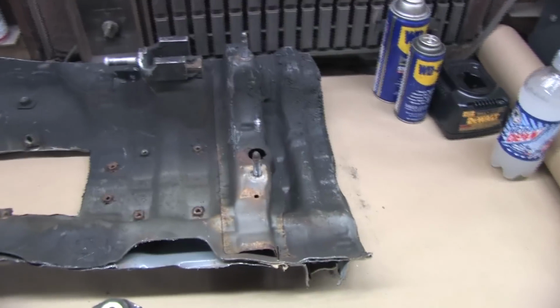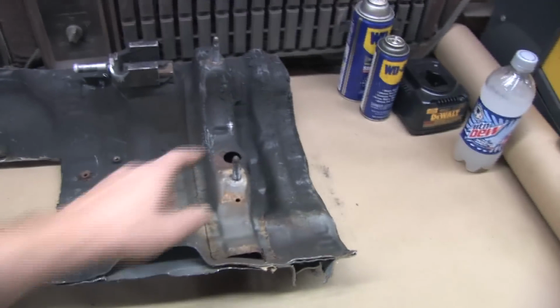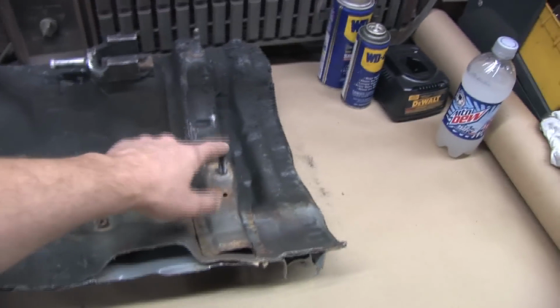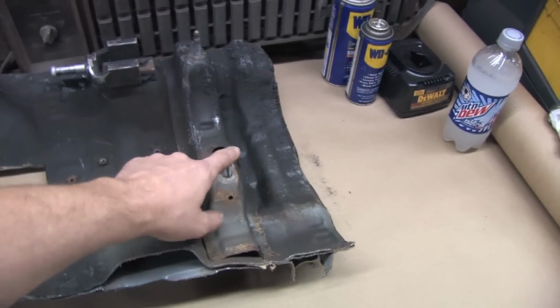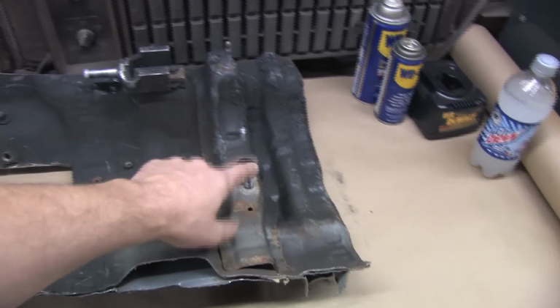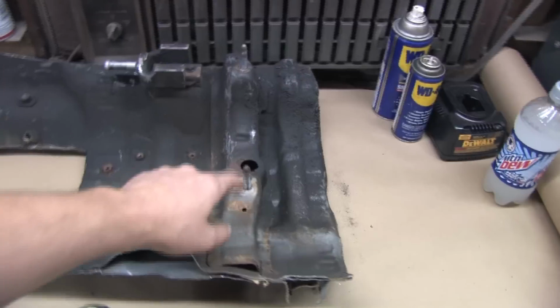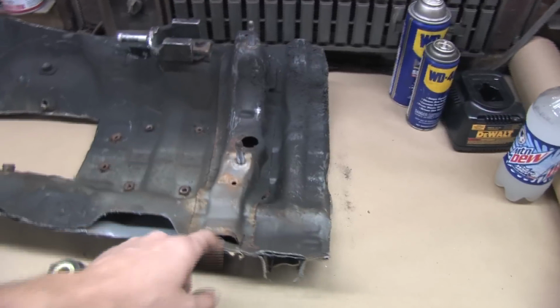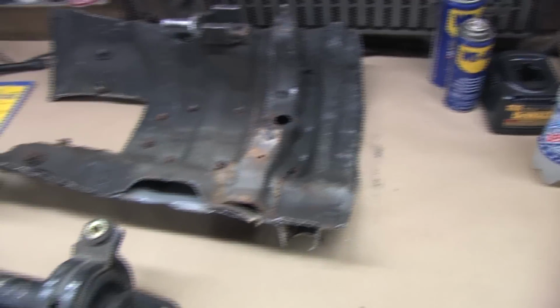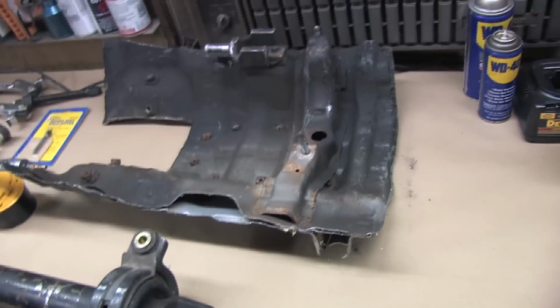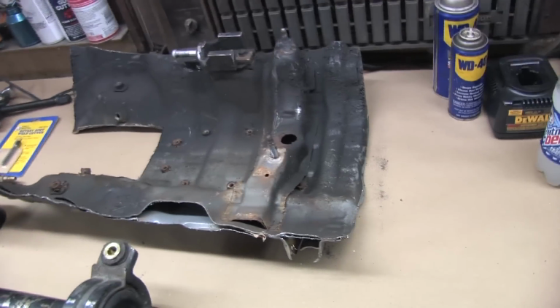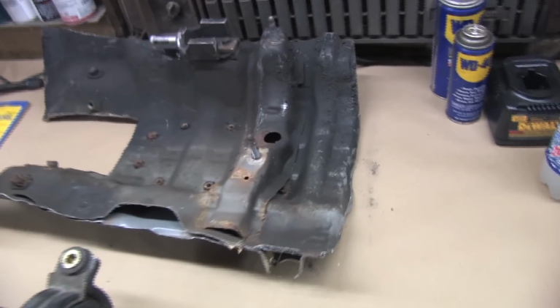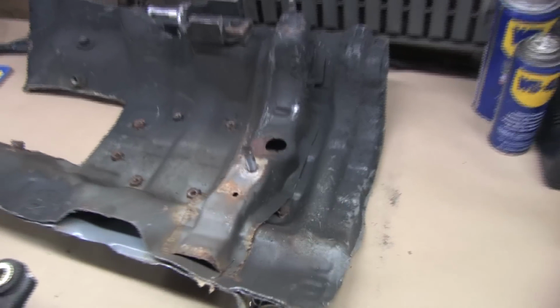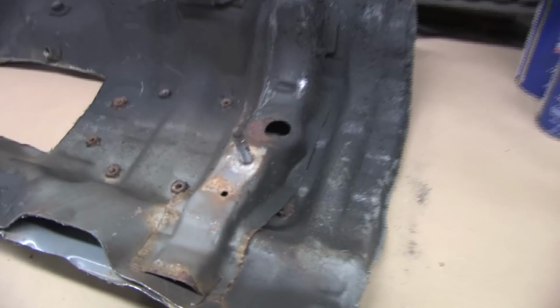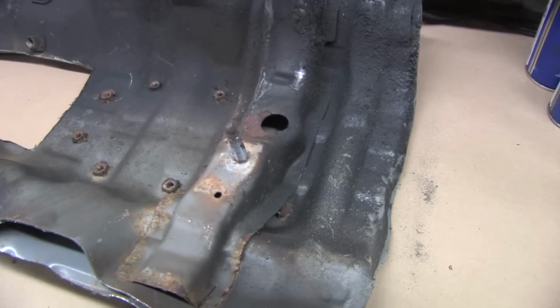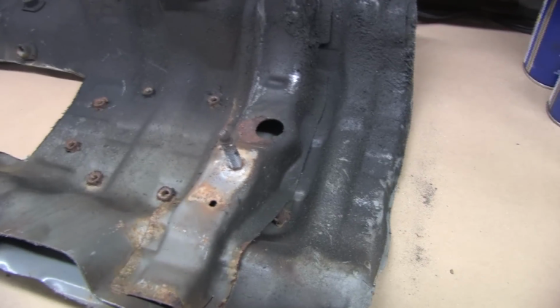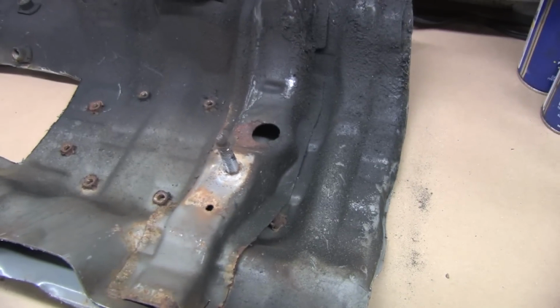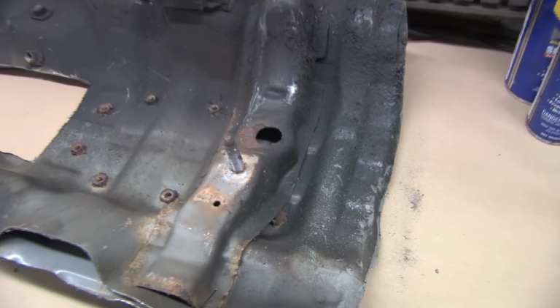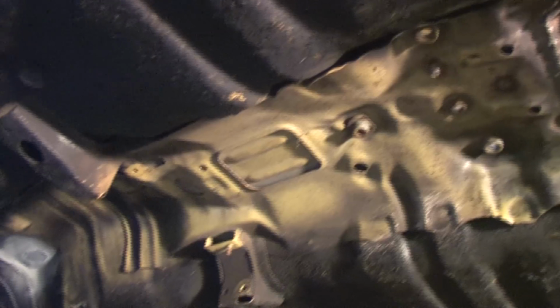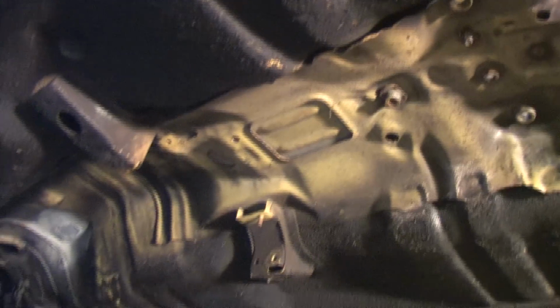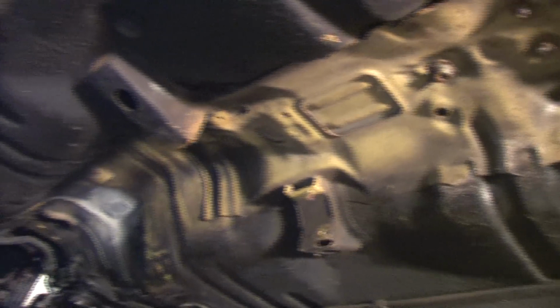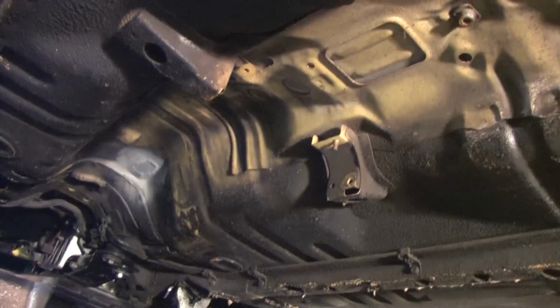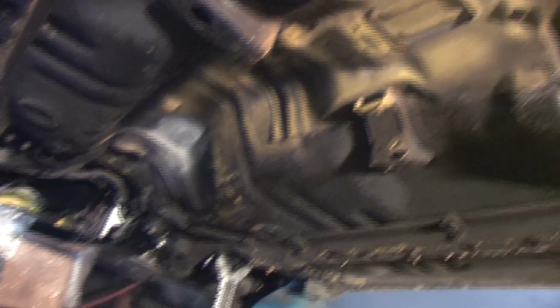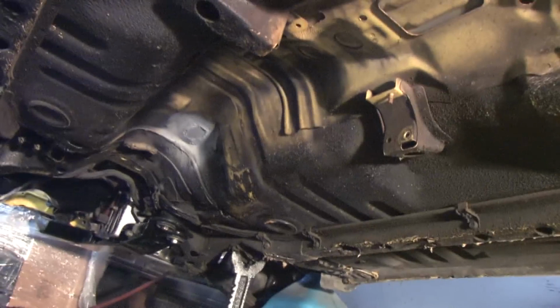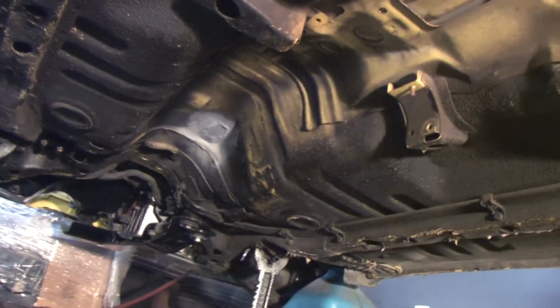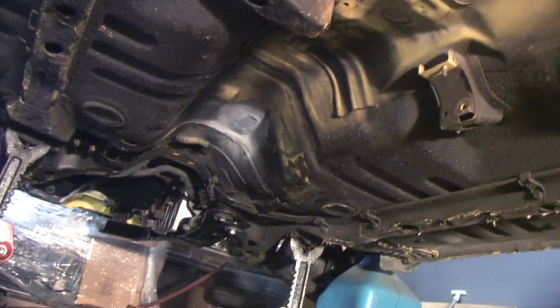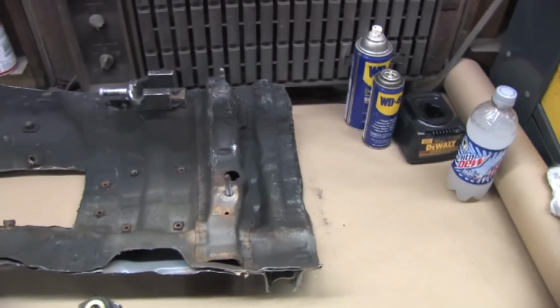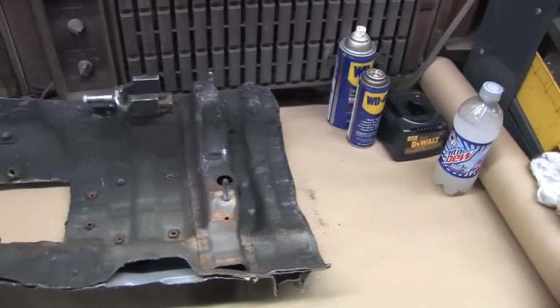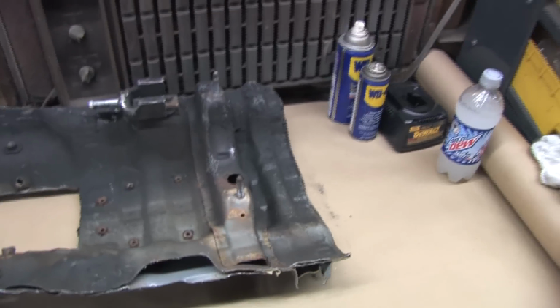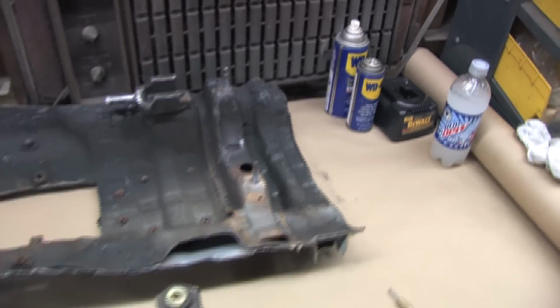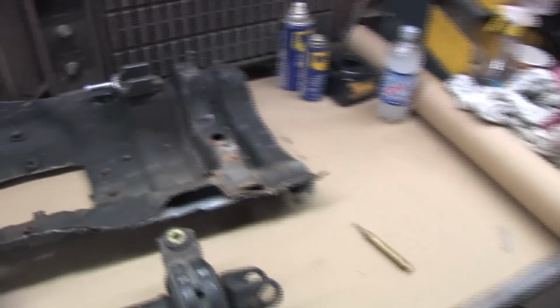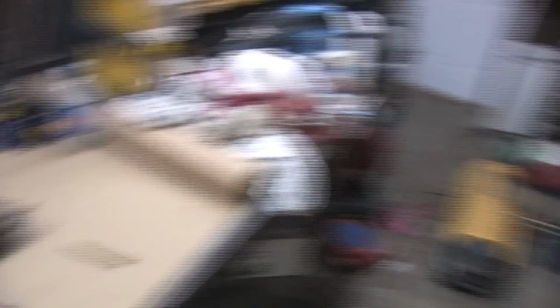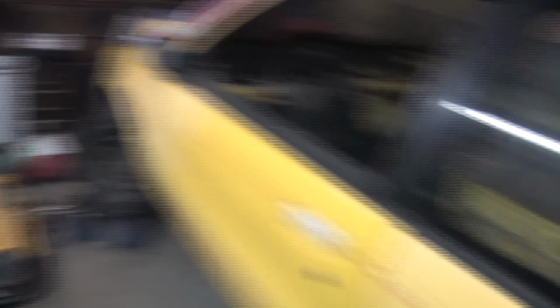I also have to cut this other carrier bearing mount out of what's left of the Gallant tunnel. There are some filthy sections on the Colt that I'm not looking forward to cleaning, and only a few steps left to get these carrier bearings installed, so I'm going to get to work.